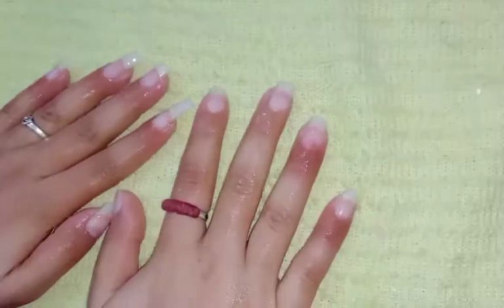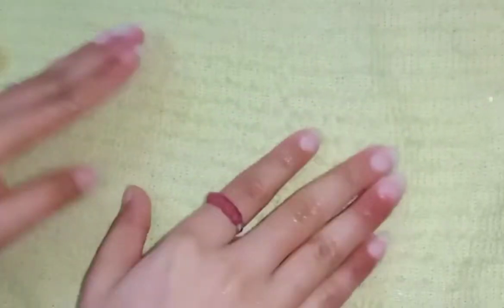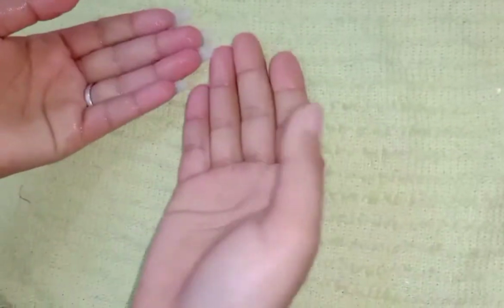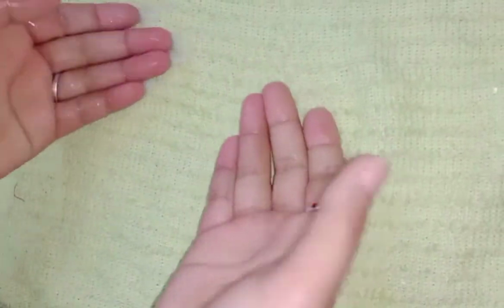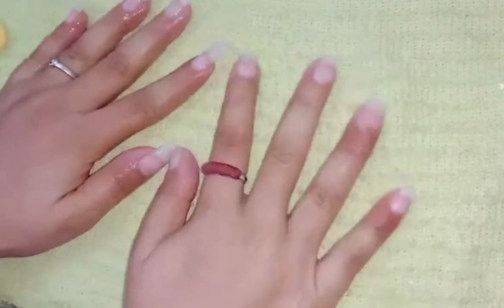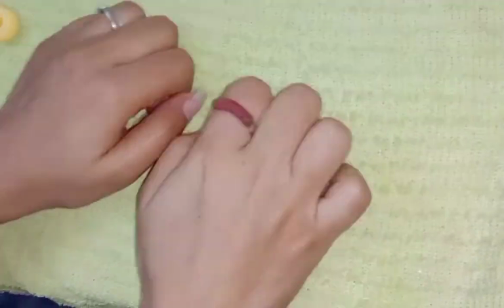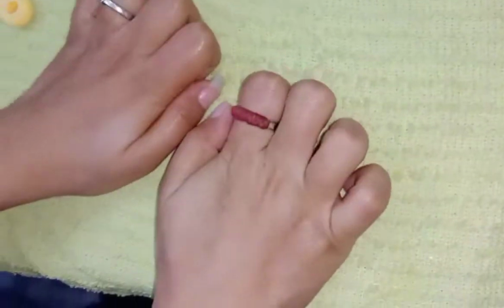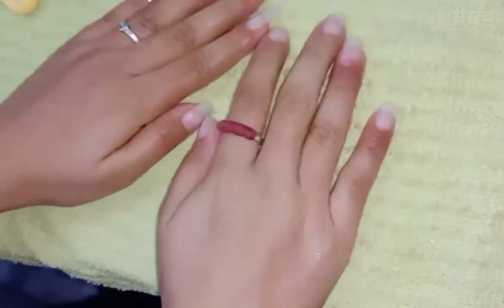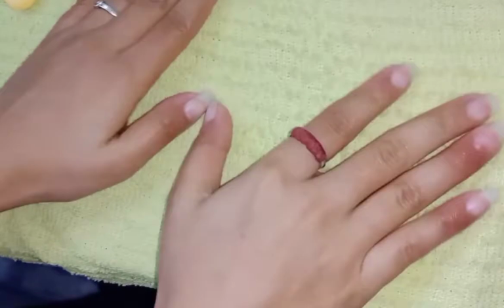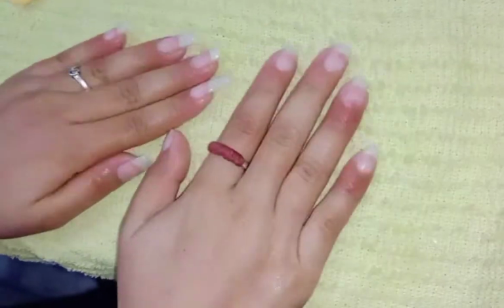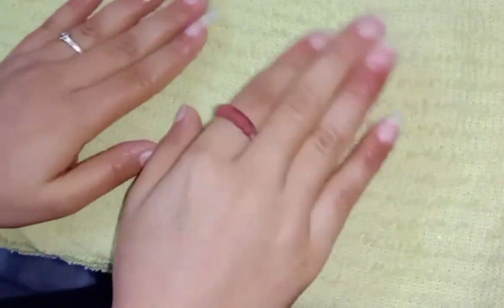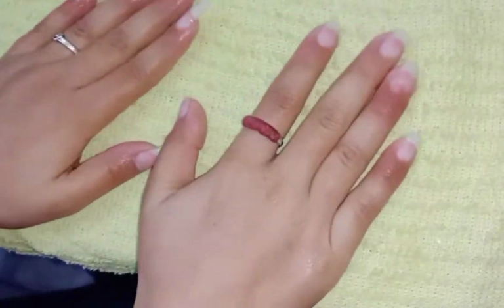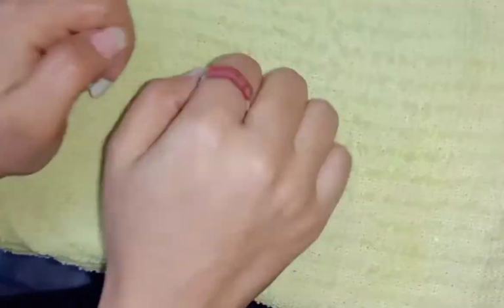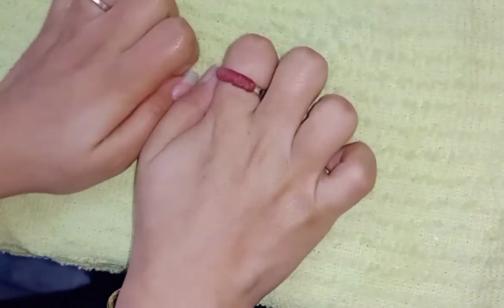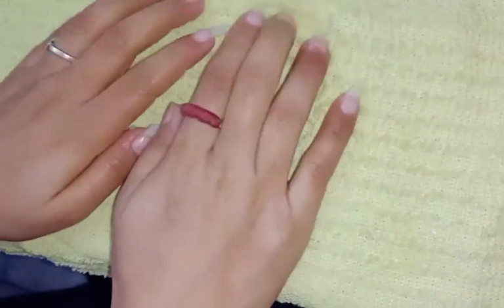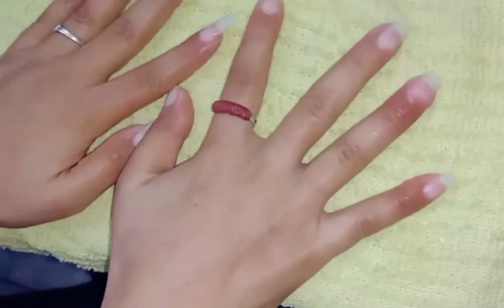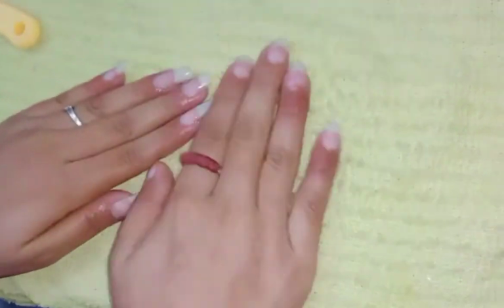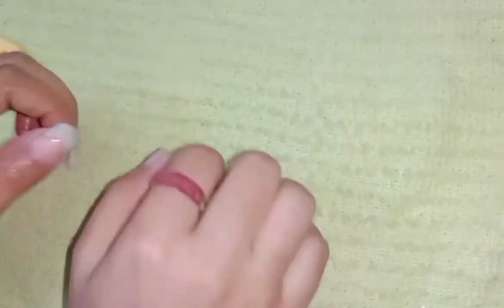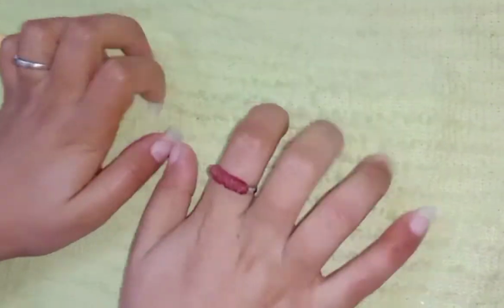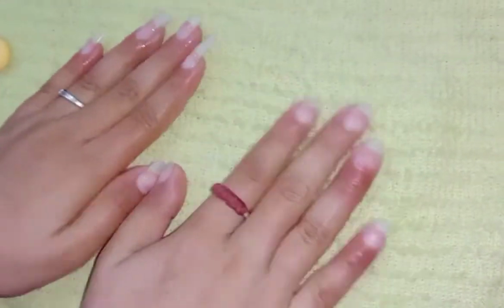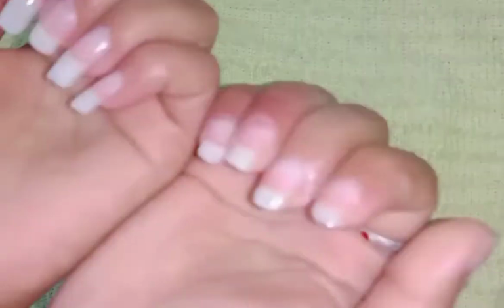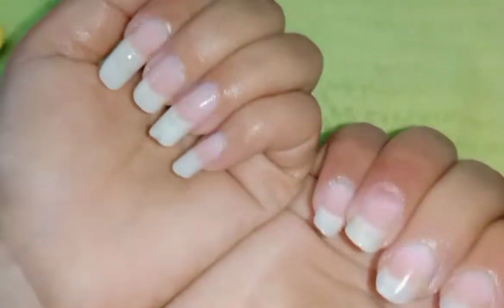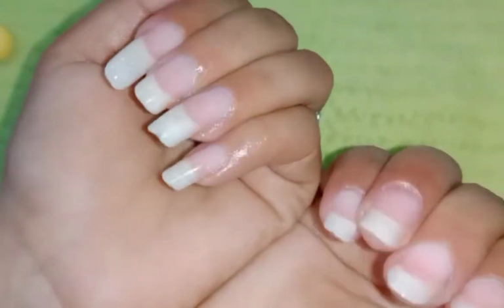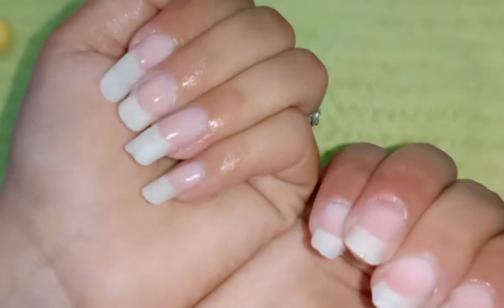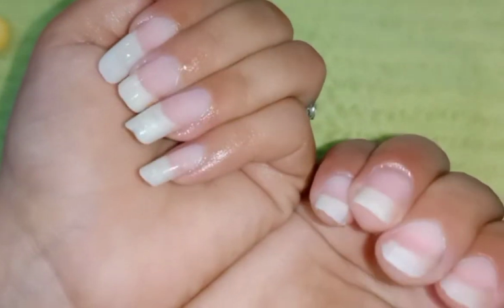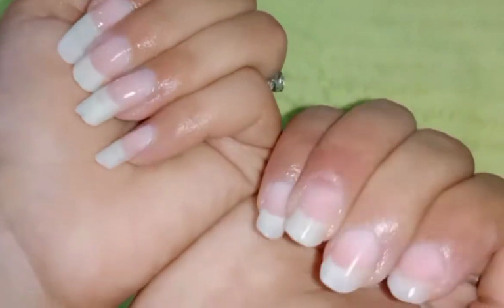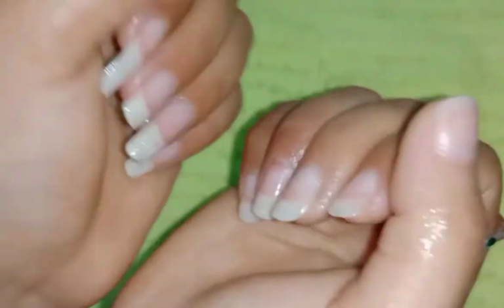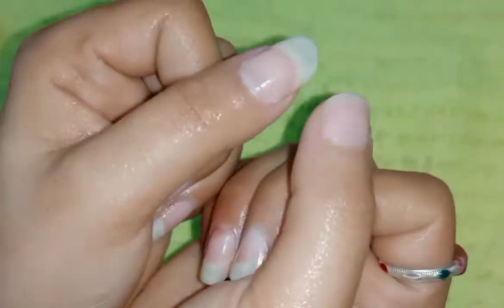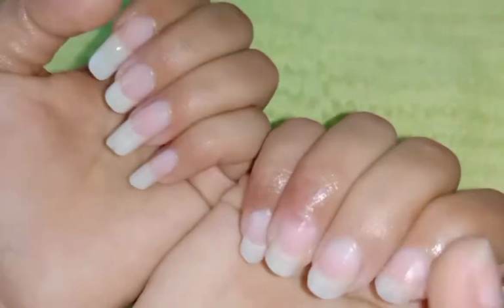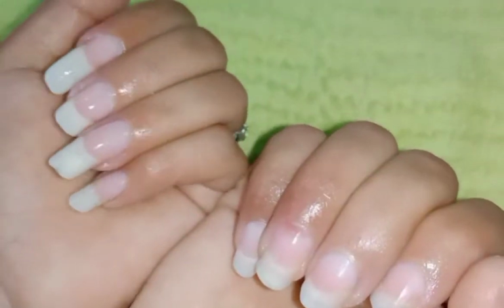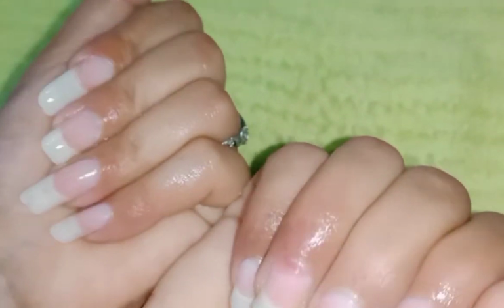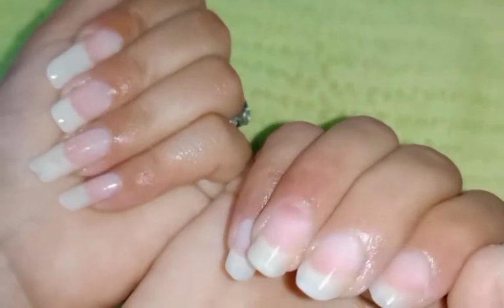Wash your hands and clean them with a towel. Now see my nails — they look whitened and shiny. Thanks for watching!